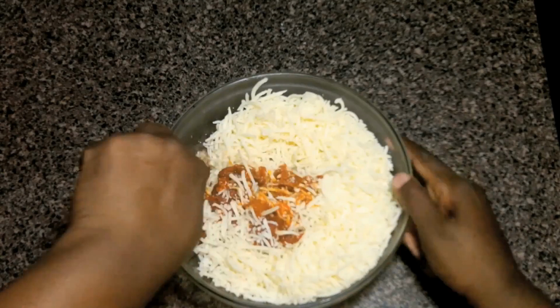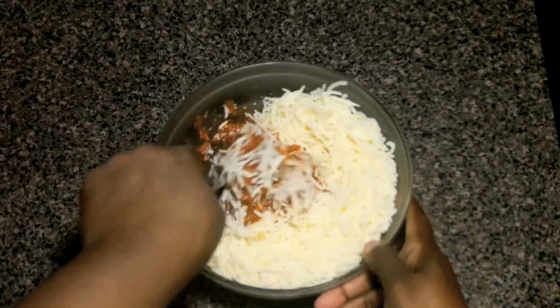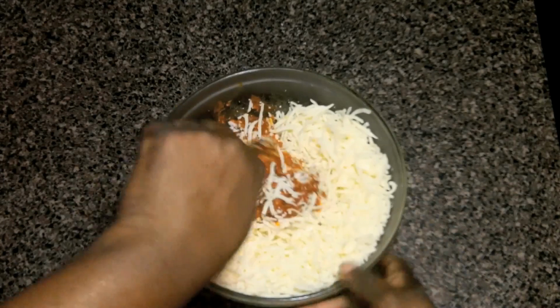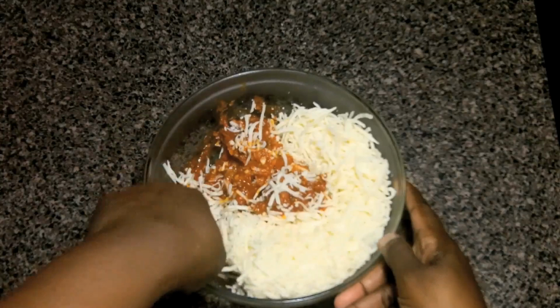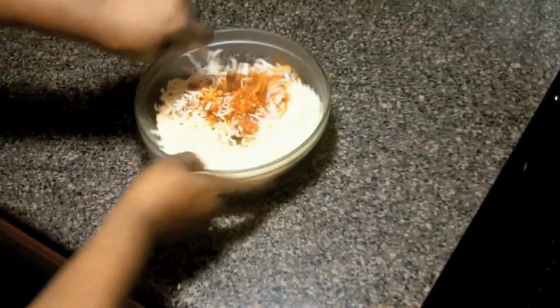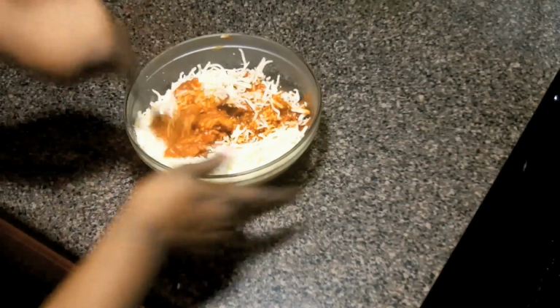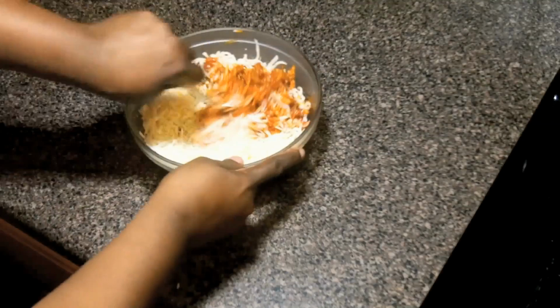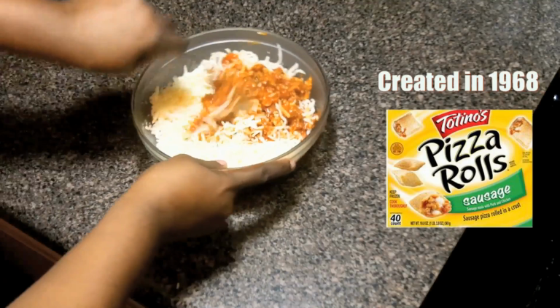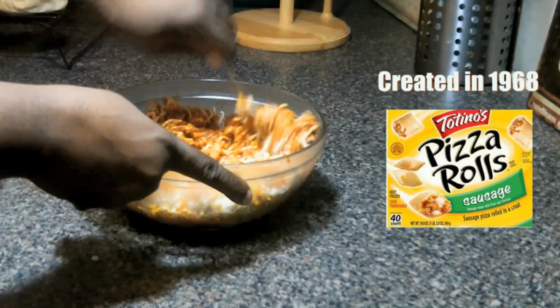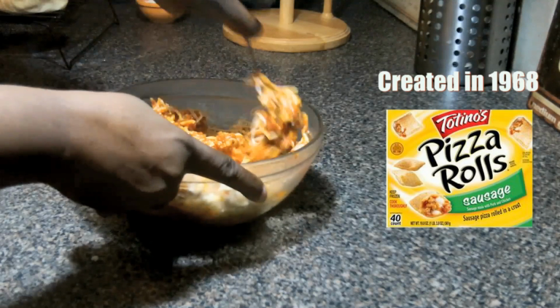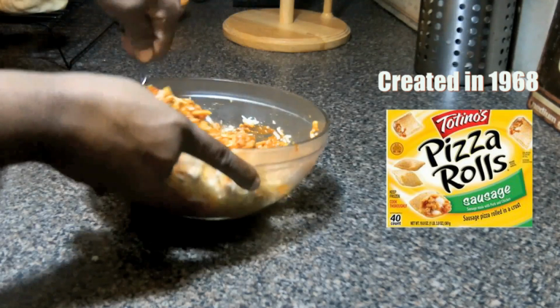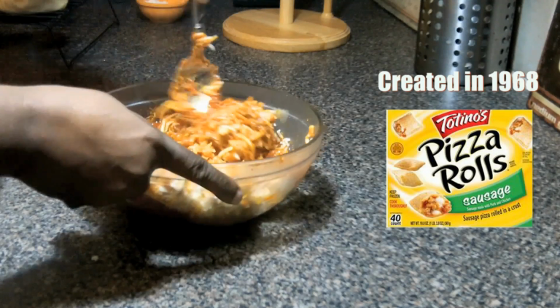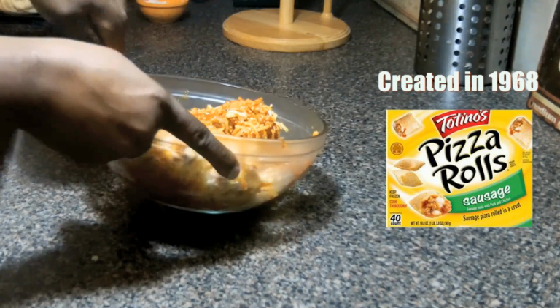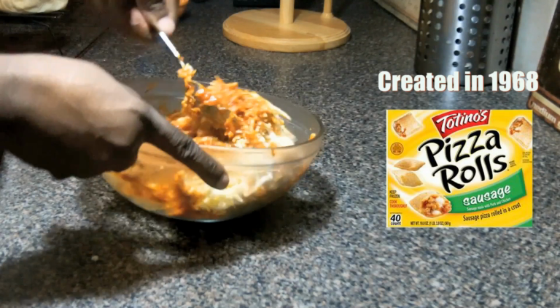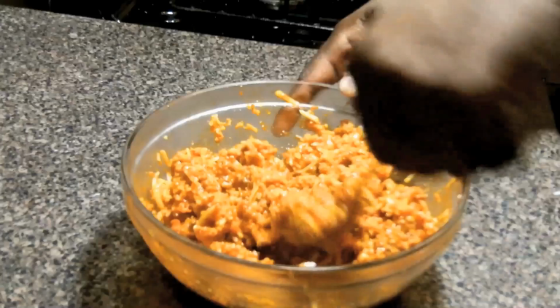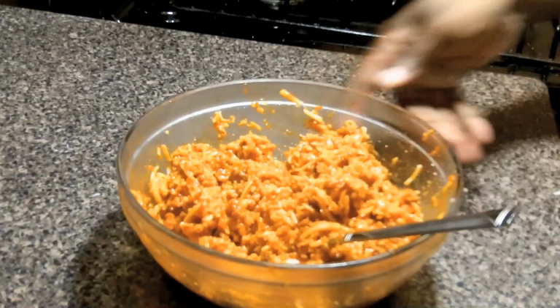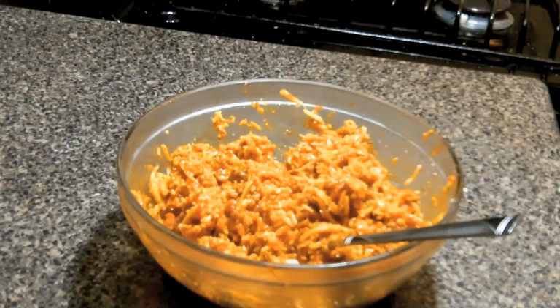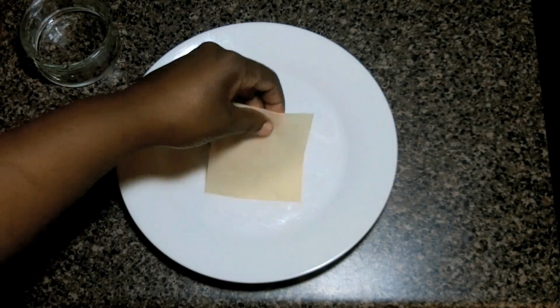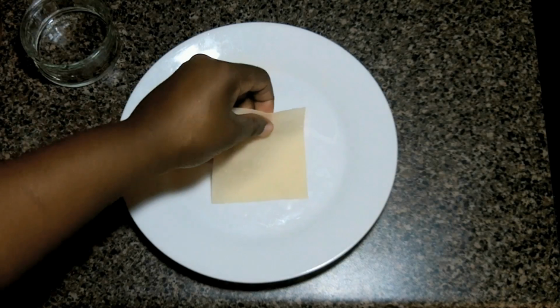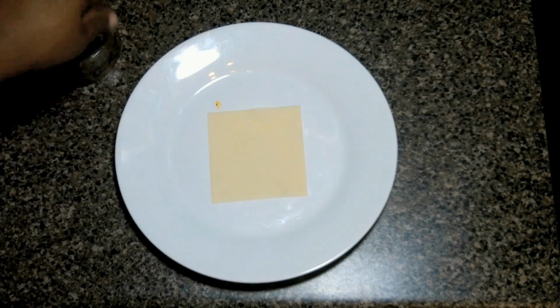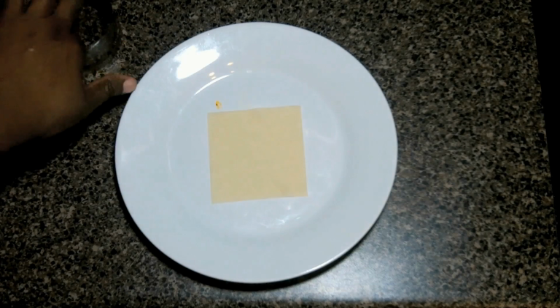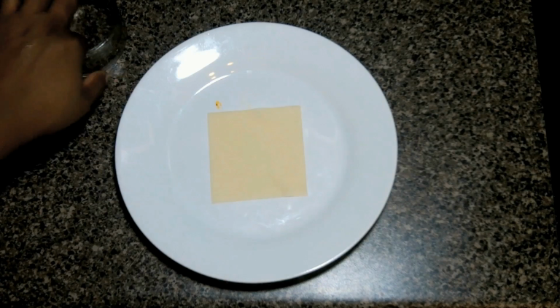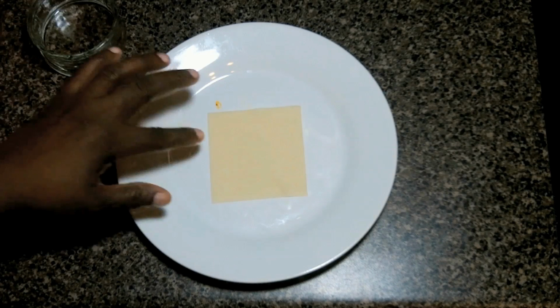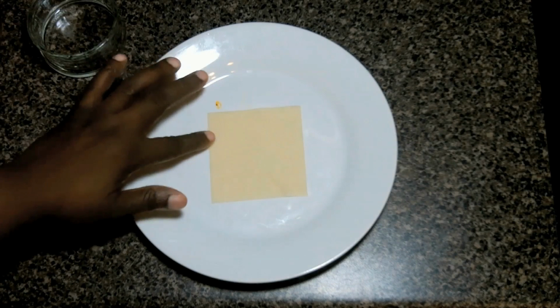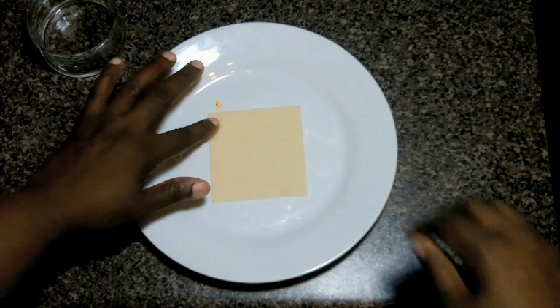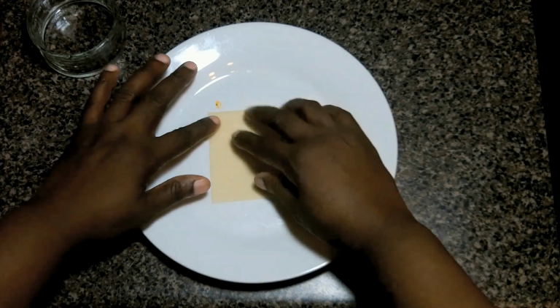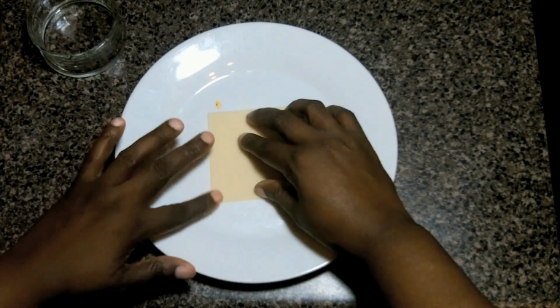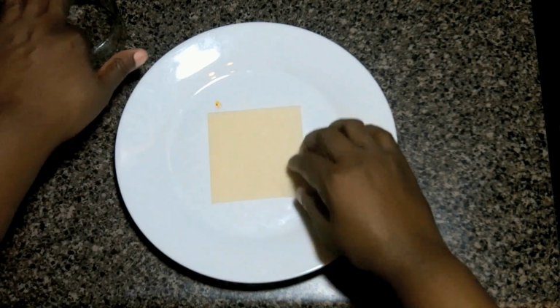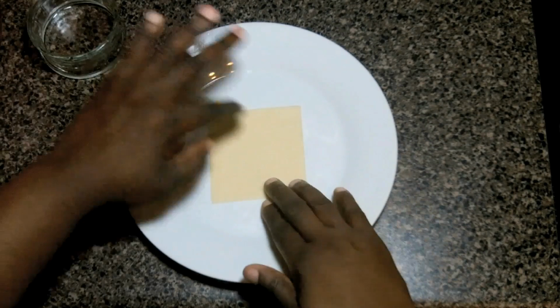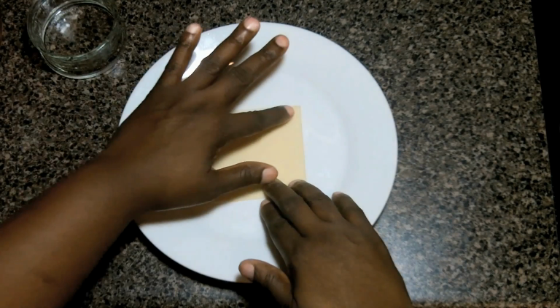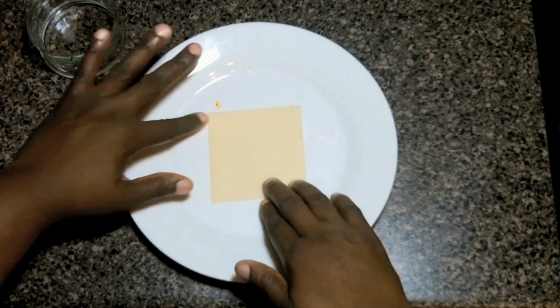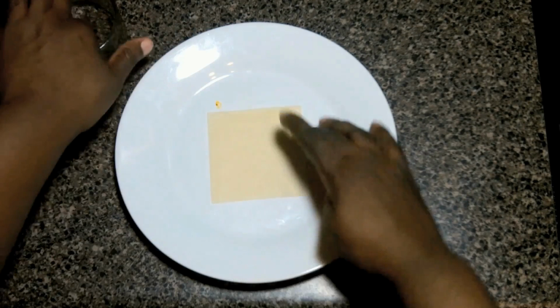Gino Pallucci came up with pizza rolls in 1968. He sold his Gino brand to Pillsbury for a cool $135 million and it was rebranded as part of the Tostino's line in 1993.